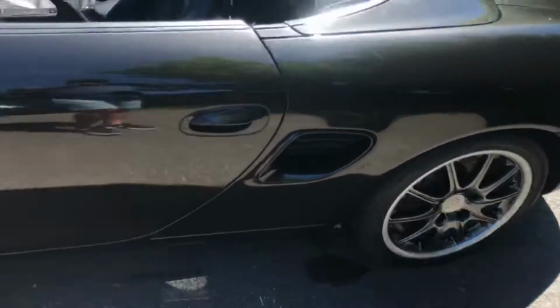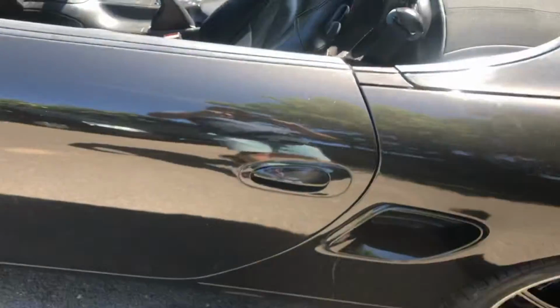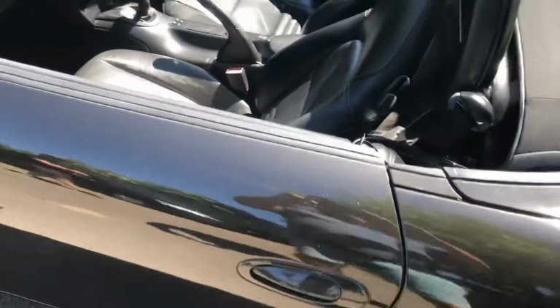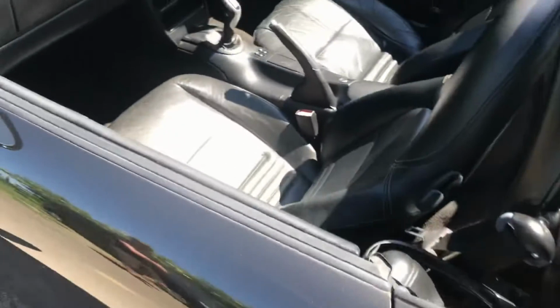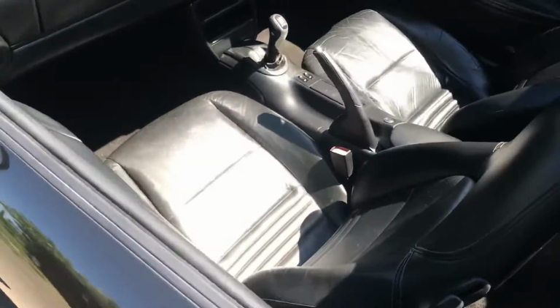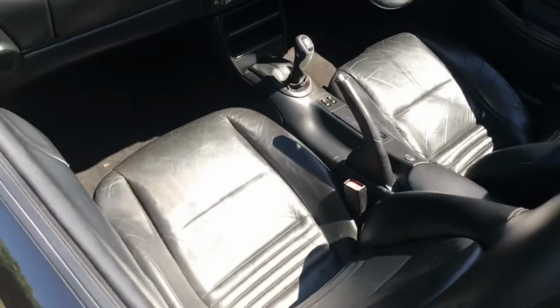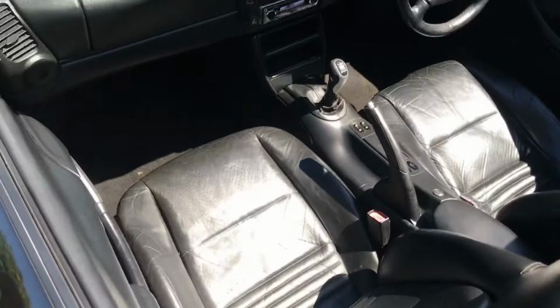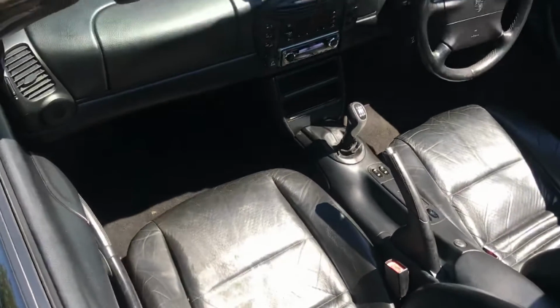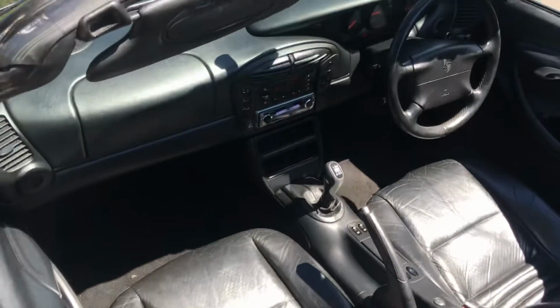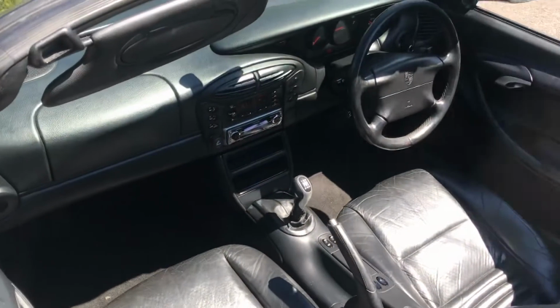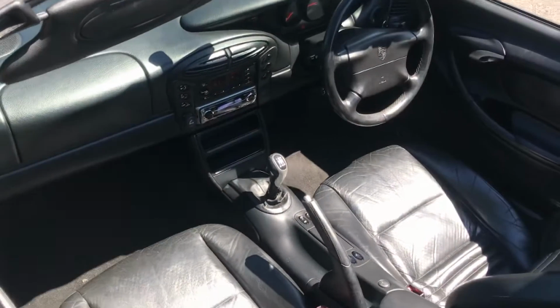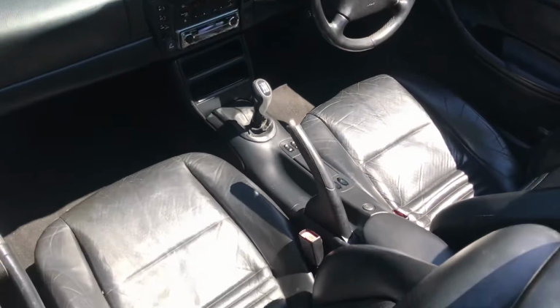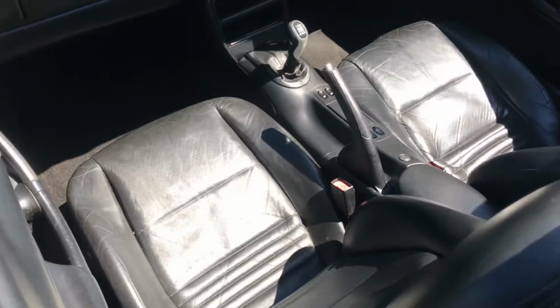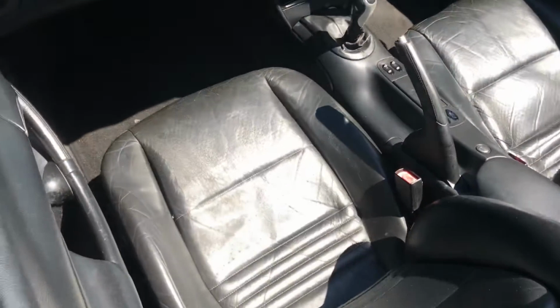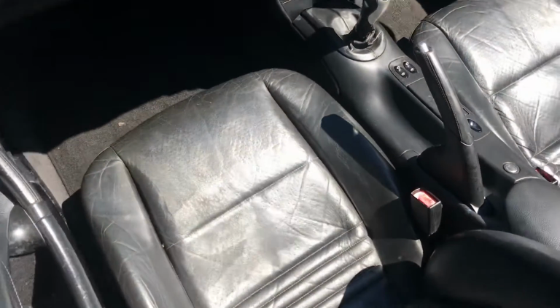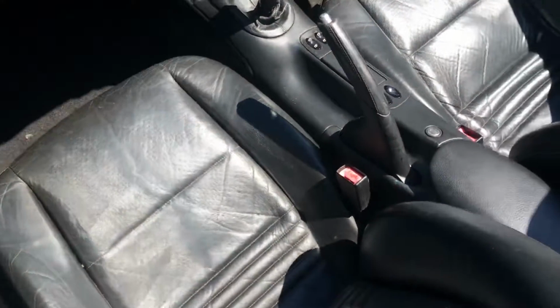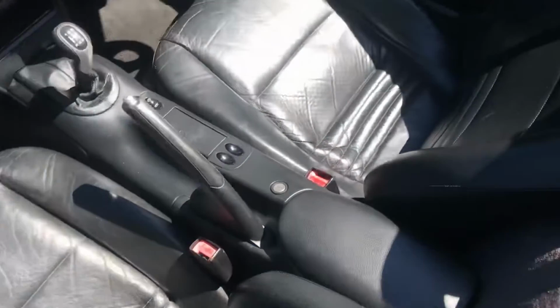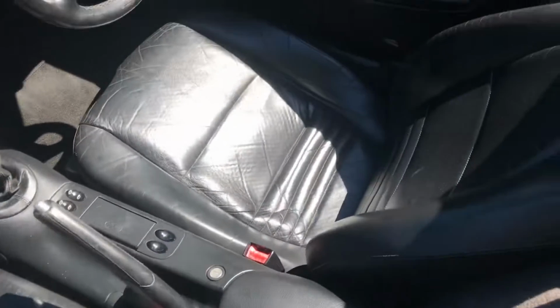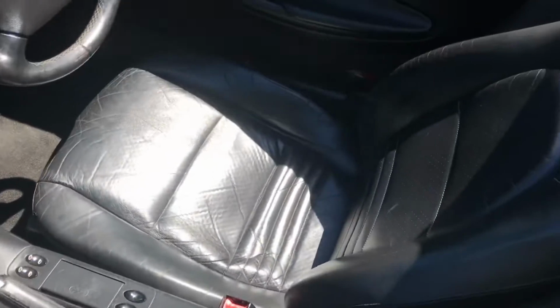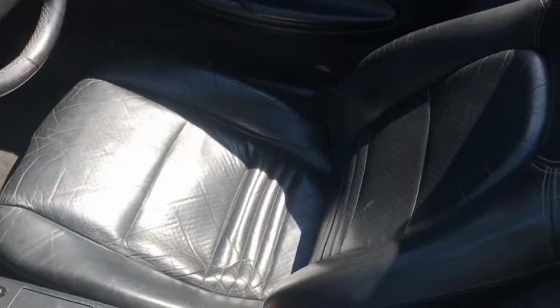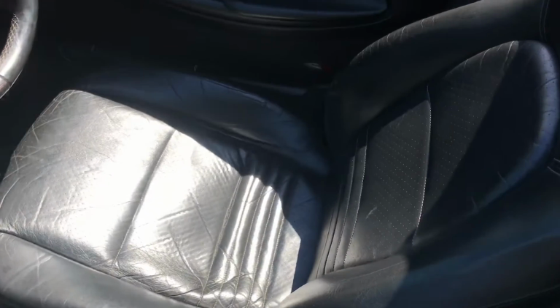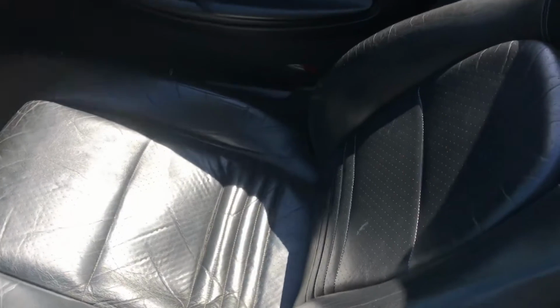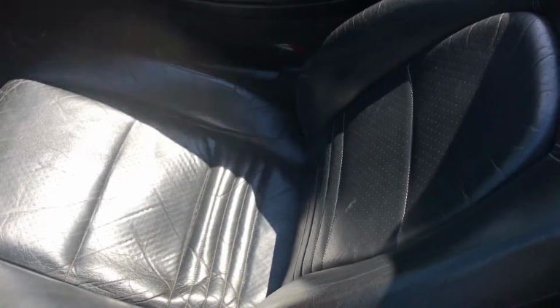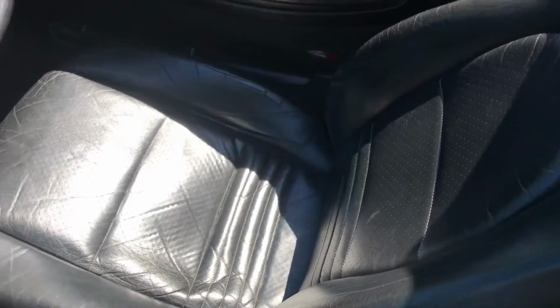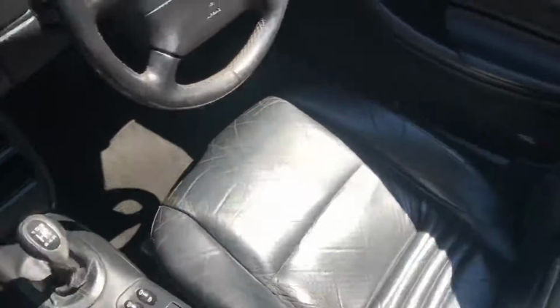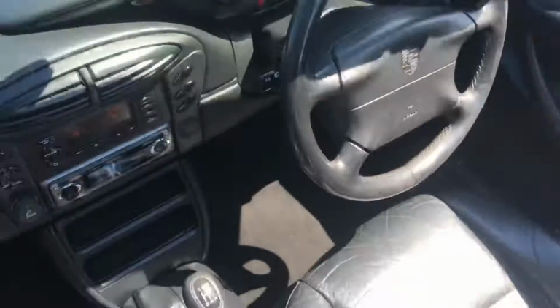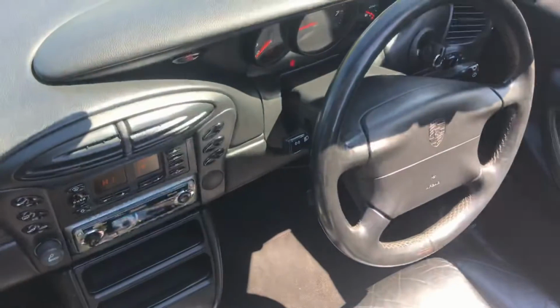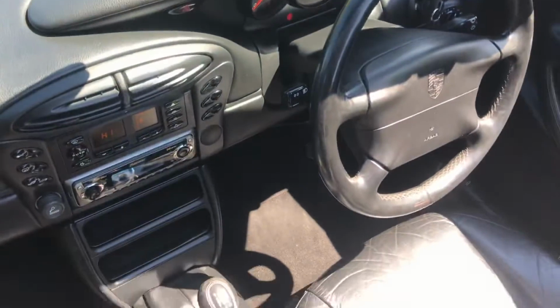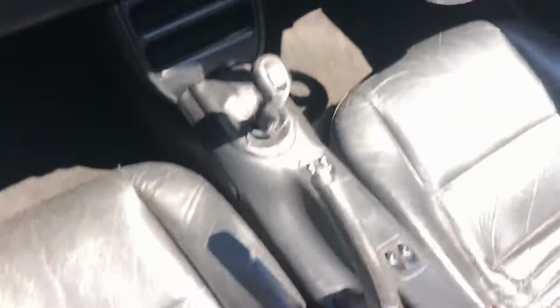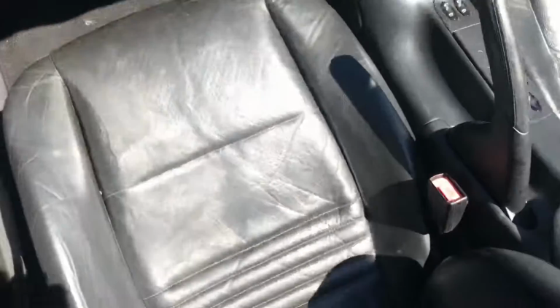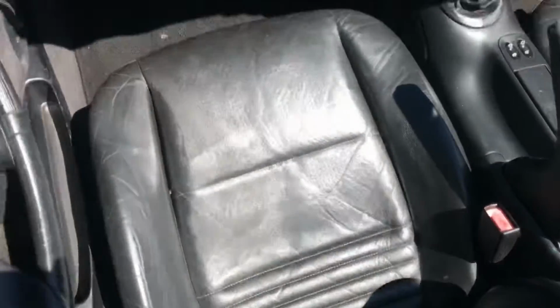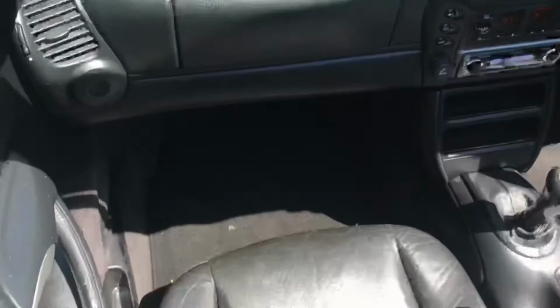The interior is manual. It has the CD player and all the usual refinements. I mean, look at the seats — 157,000 miles. That is a very well maintained cockpit.